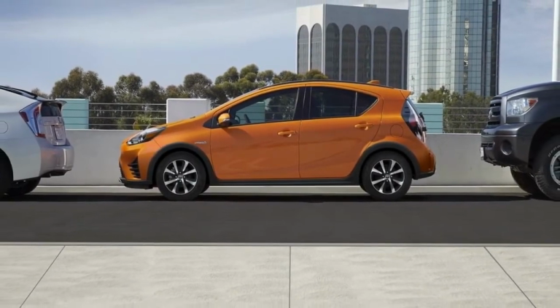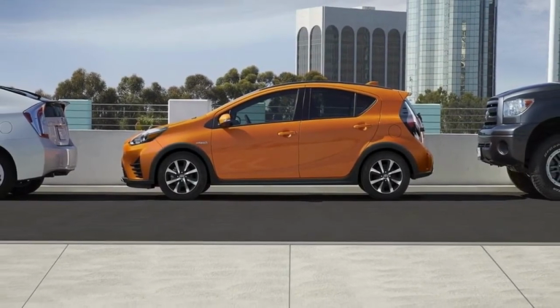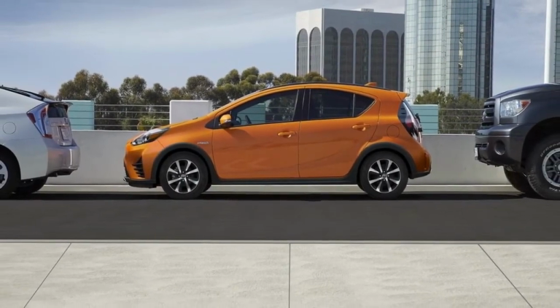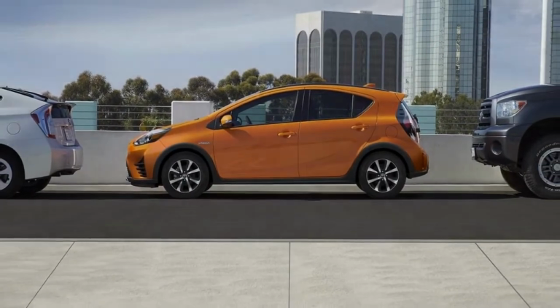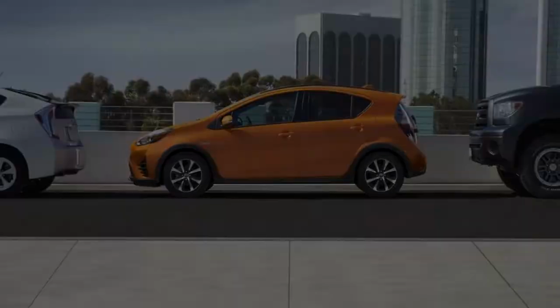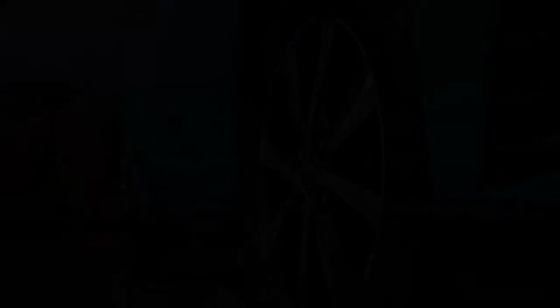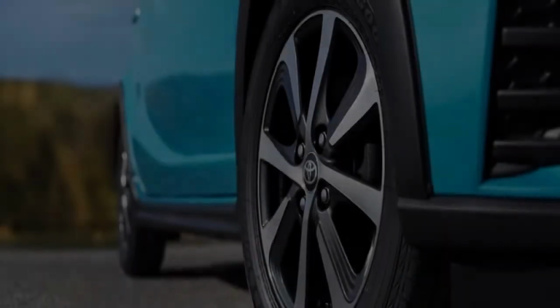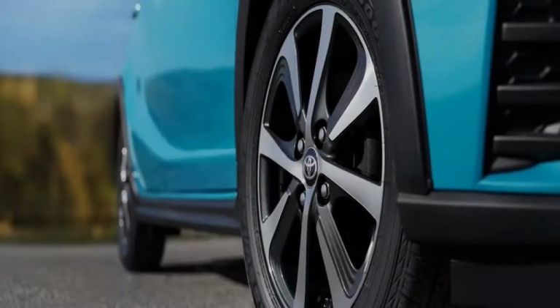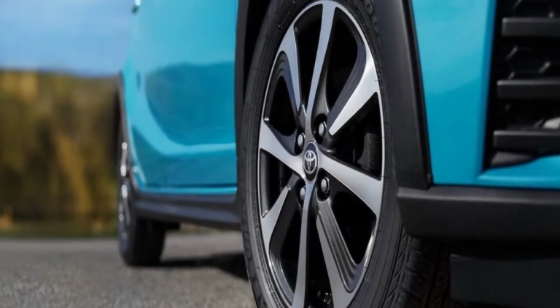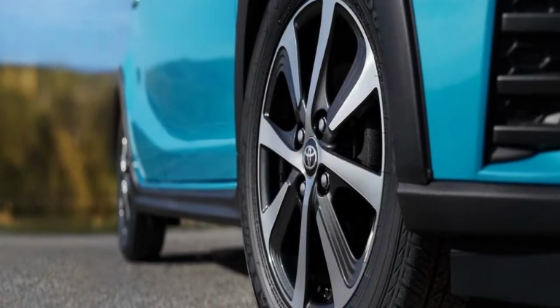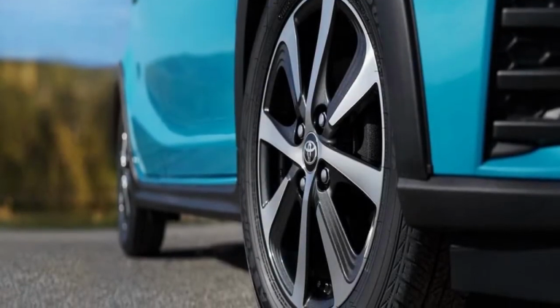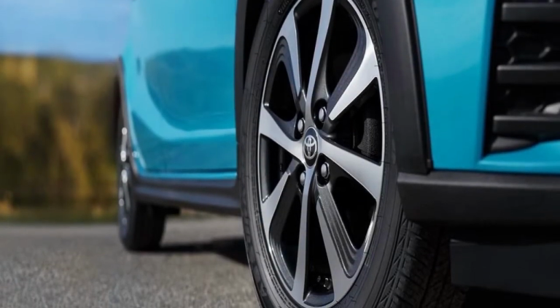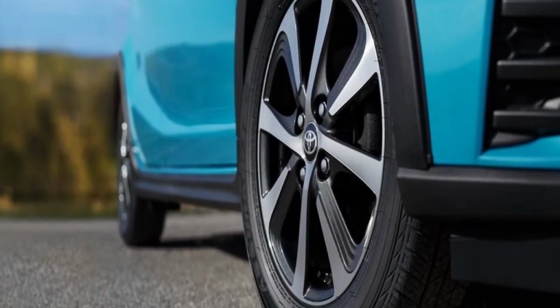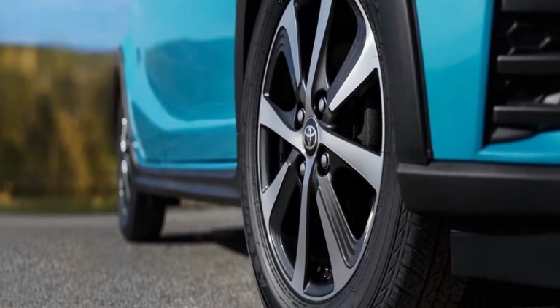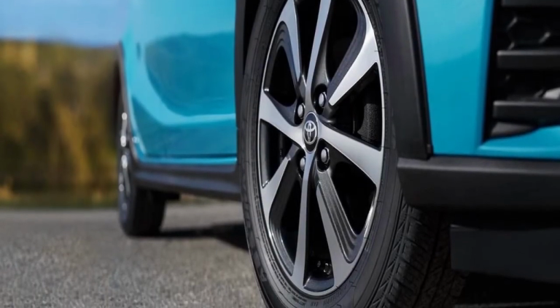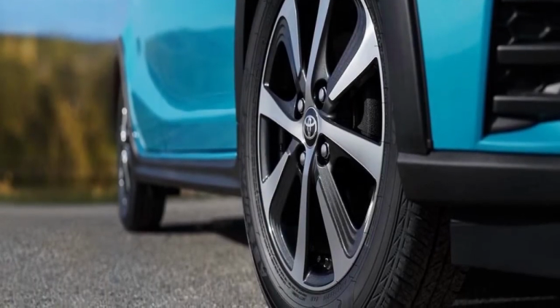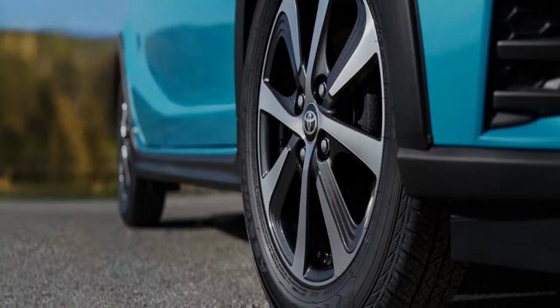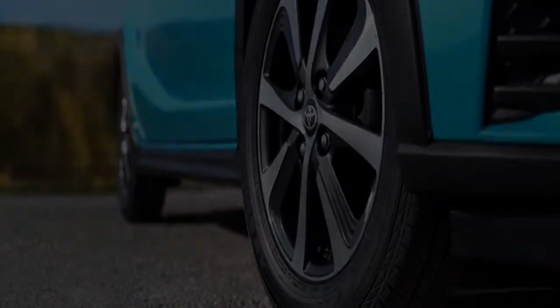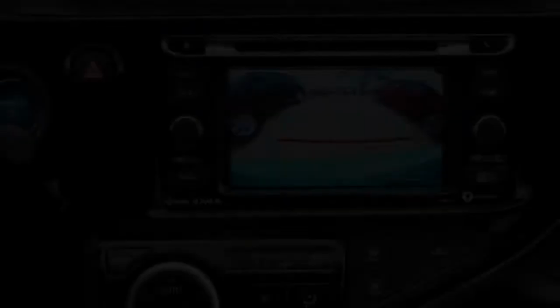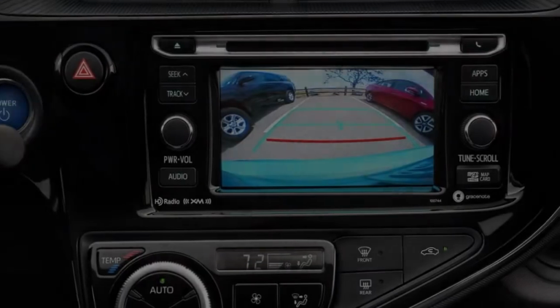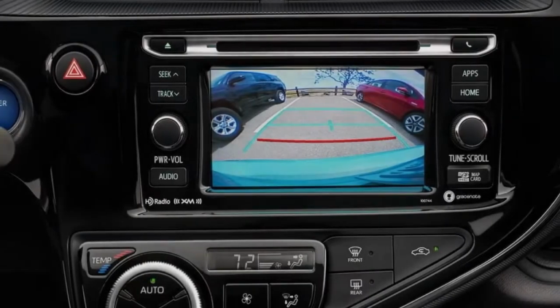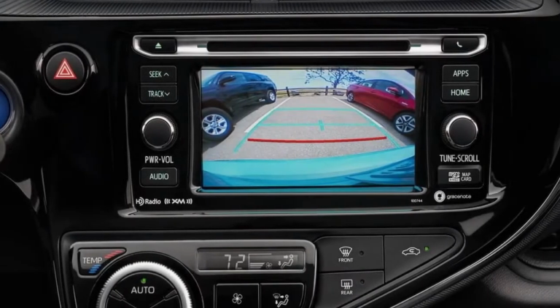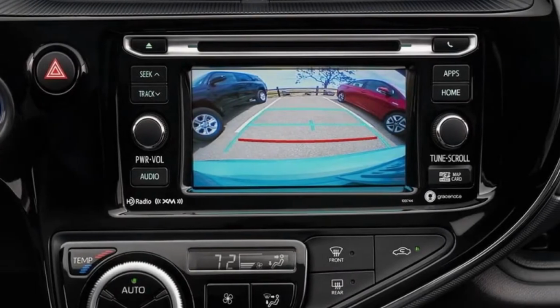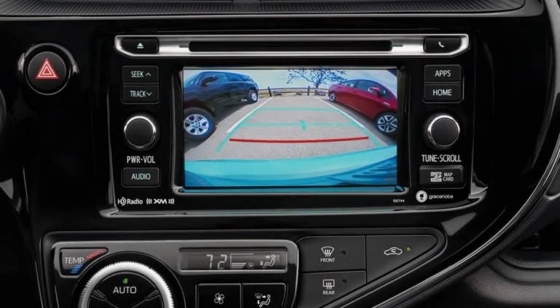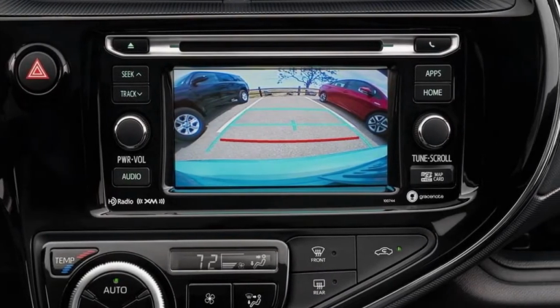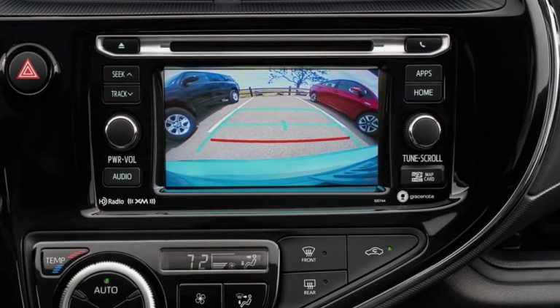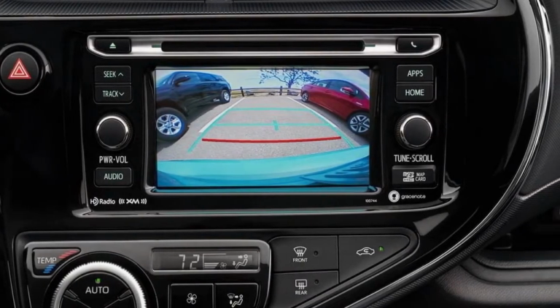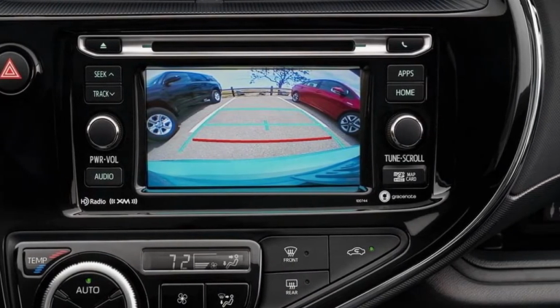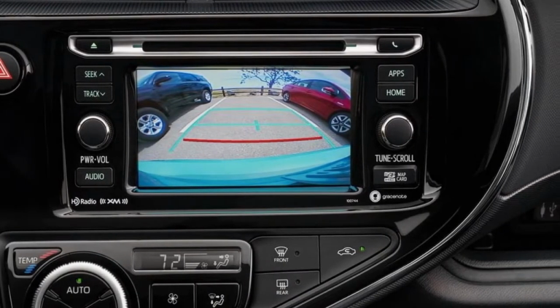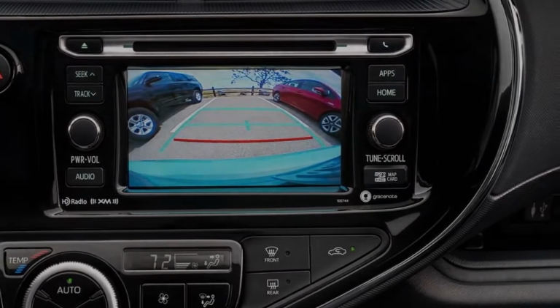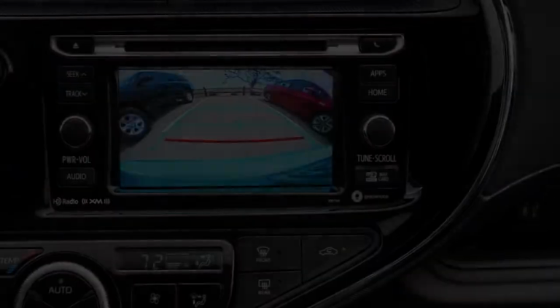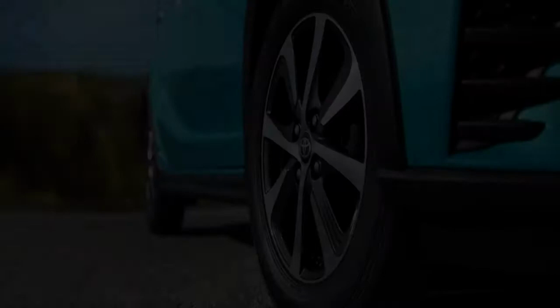Otherwise, the C zips down the road with a nice playfulness — after all, it only weighs 2,500 pounds. Furthermore, the seats are comfortable and the infotainment is easy to navigate.